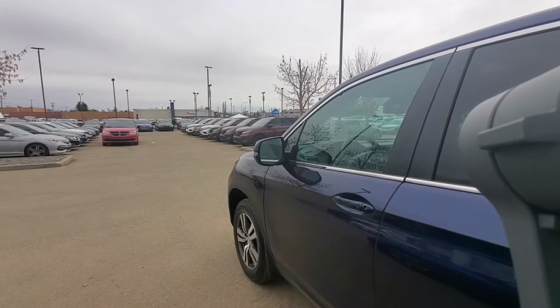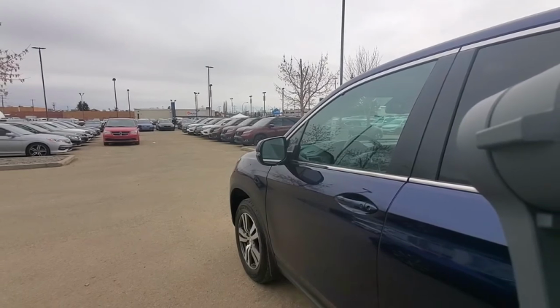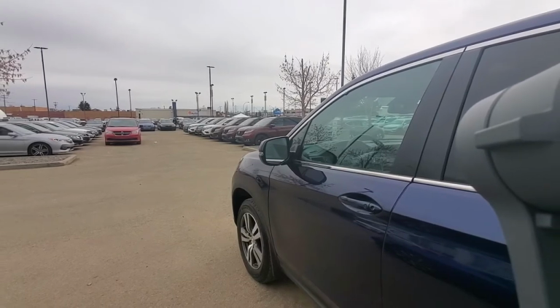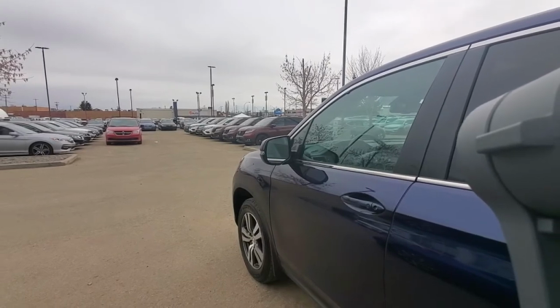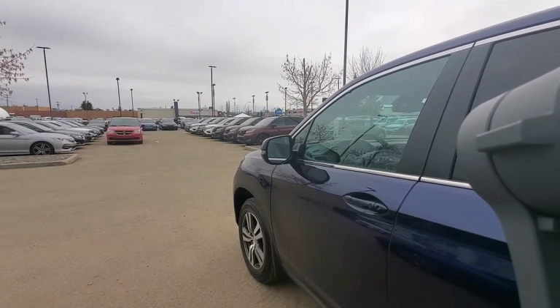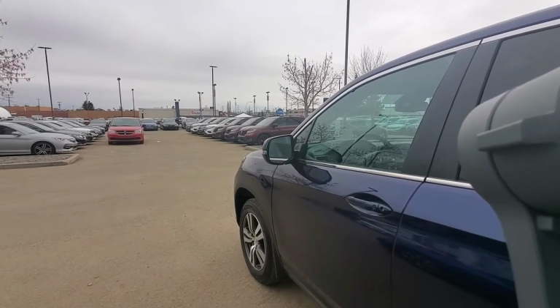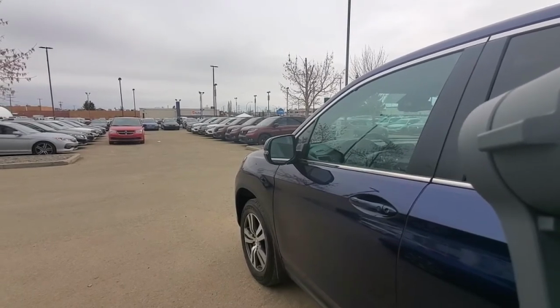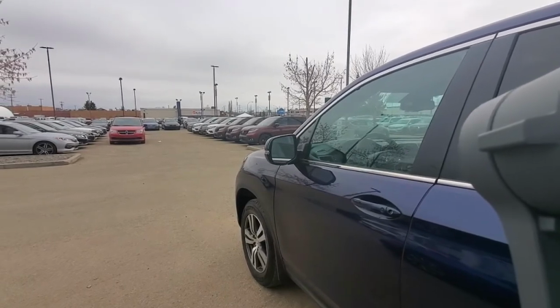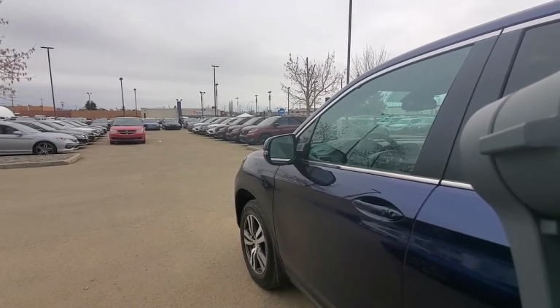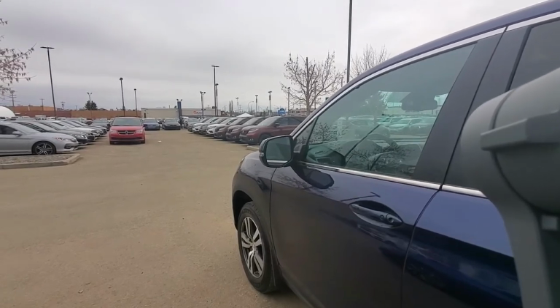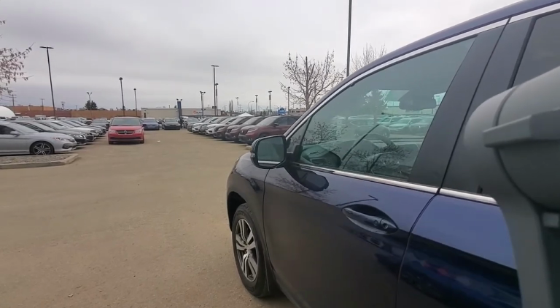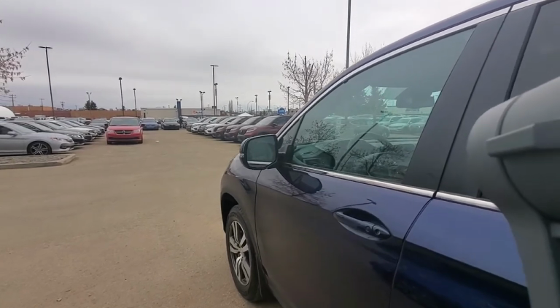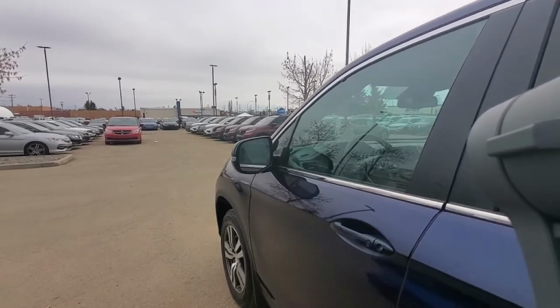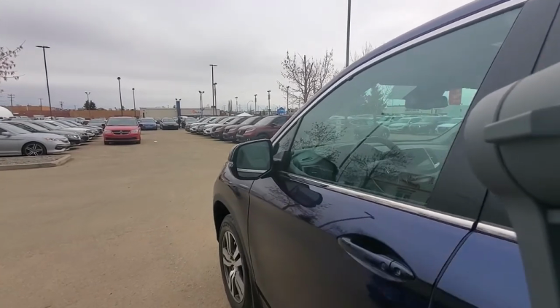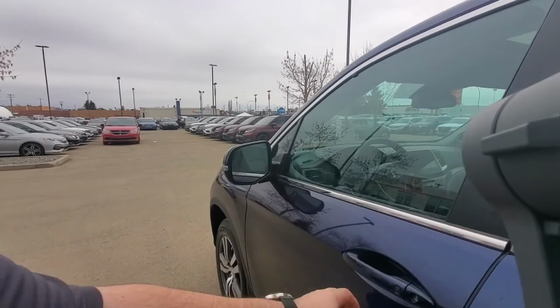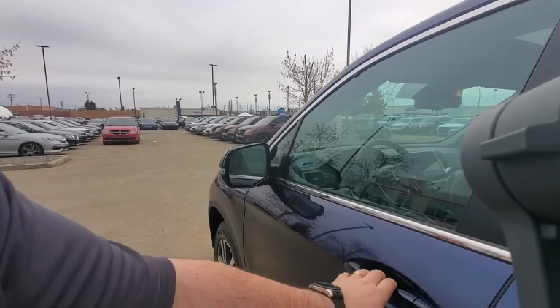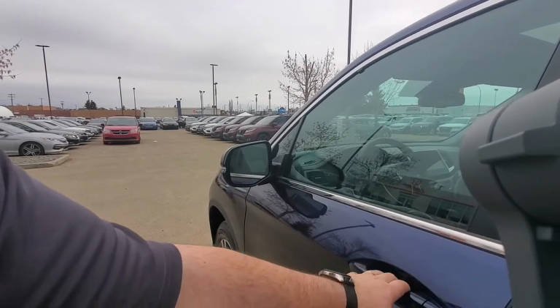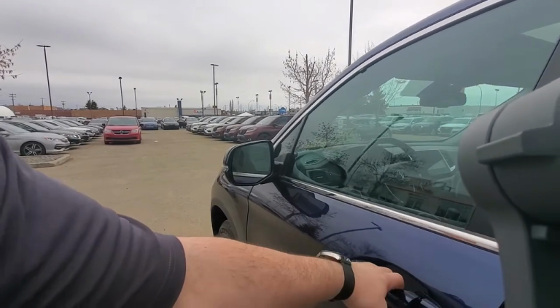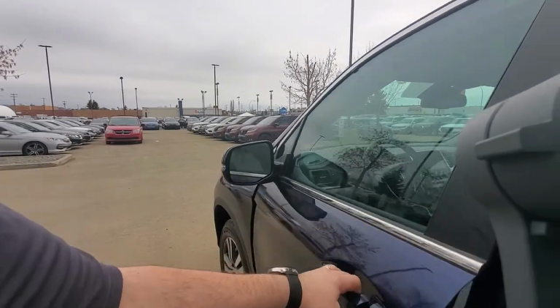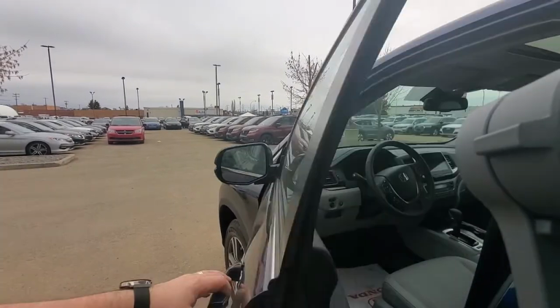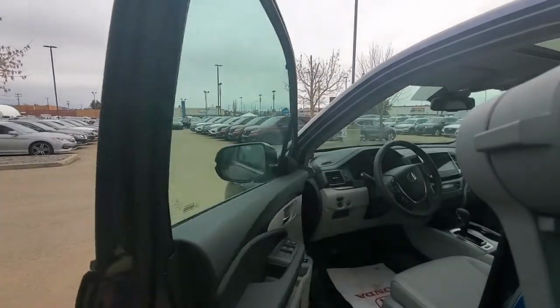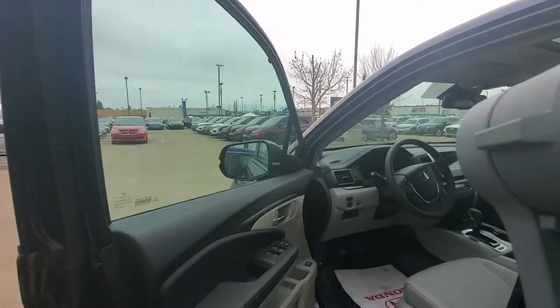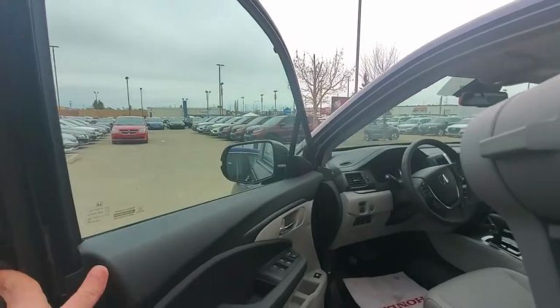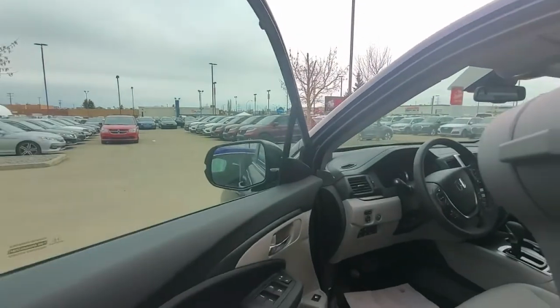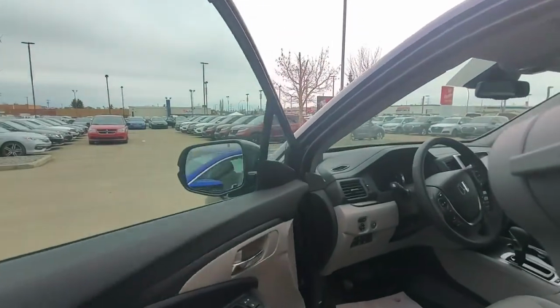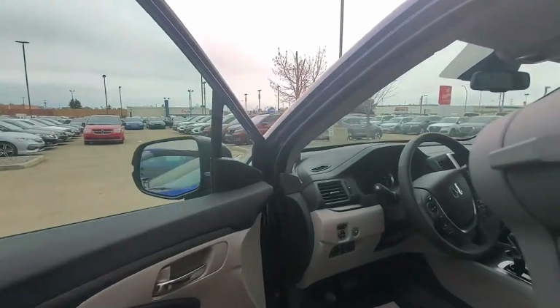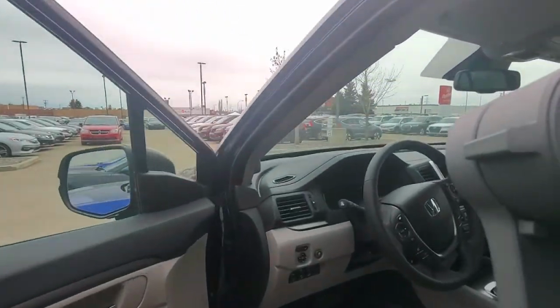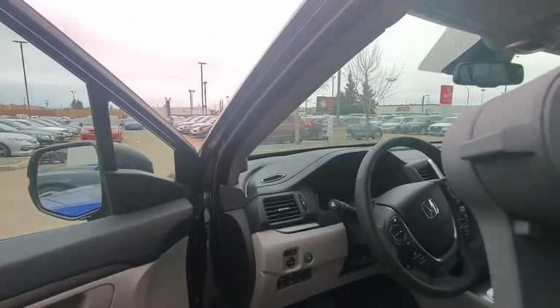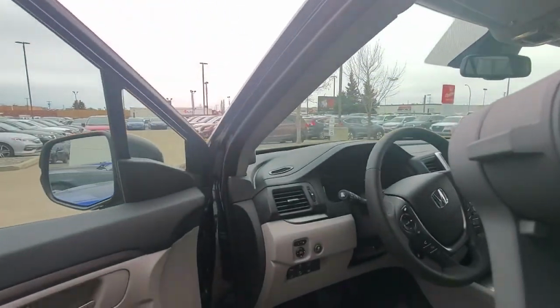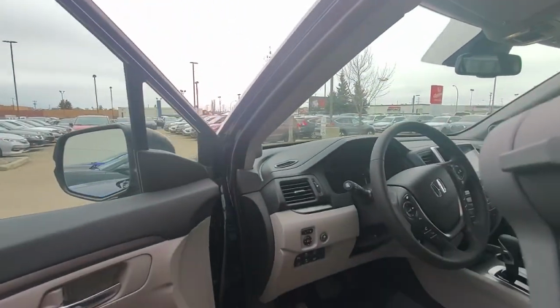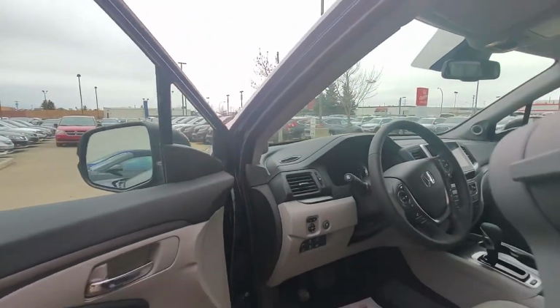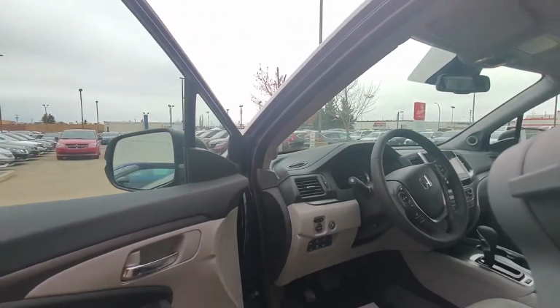This is Mark Tucker with Wheaton Honda. Congratulations once again on the purchase of your 2019 Honda Ridgeline EXL. We're going to go inside and go over some of the interior features now.